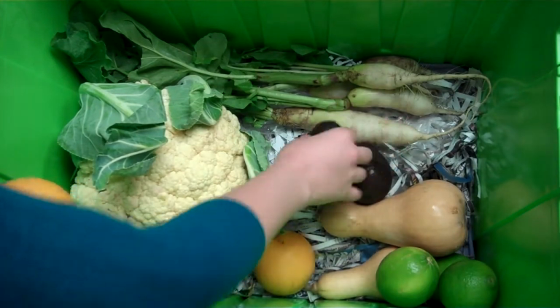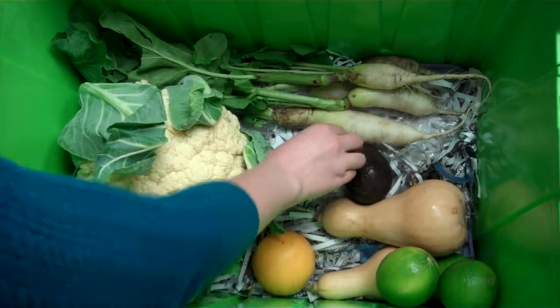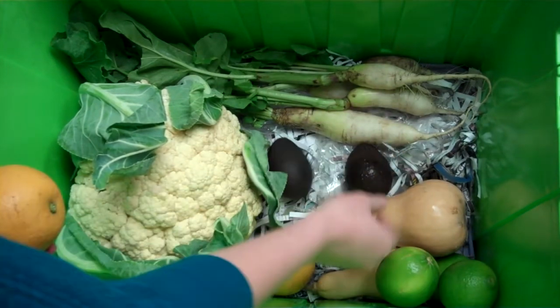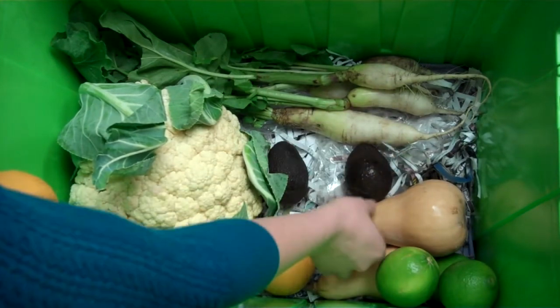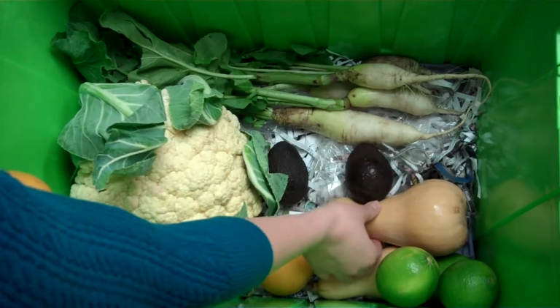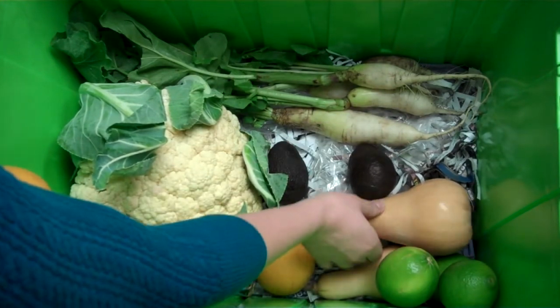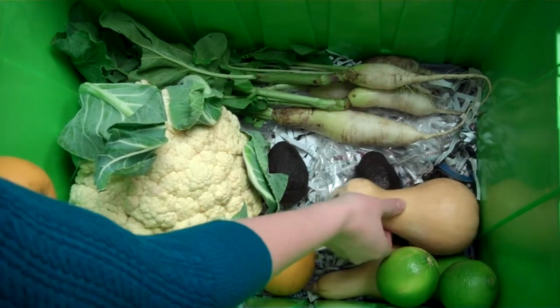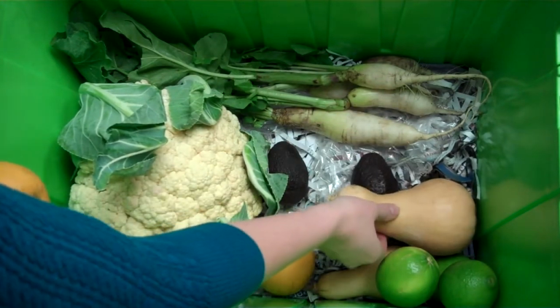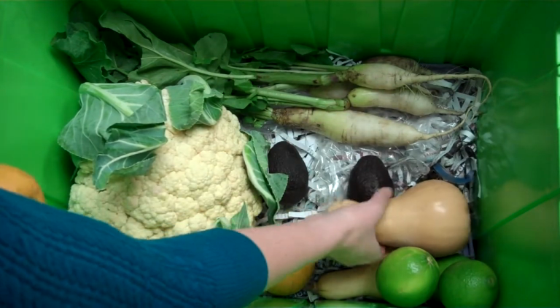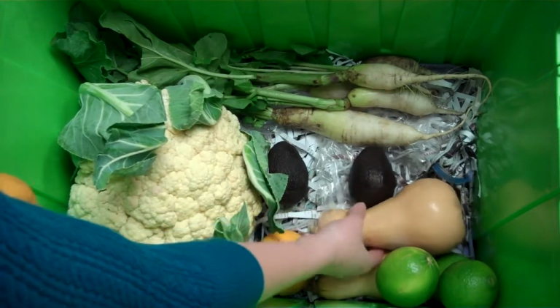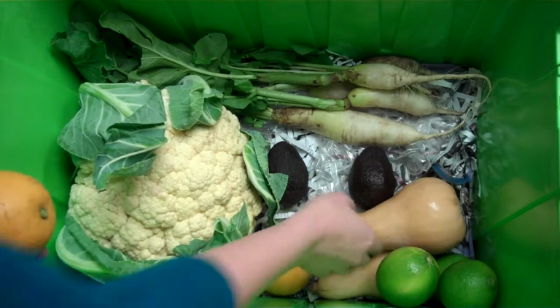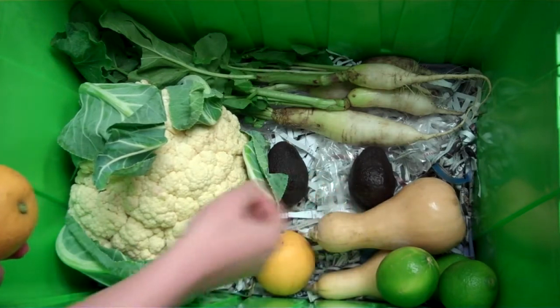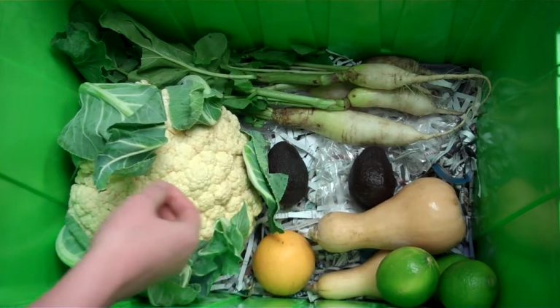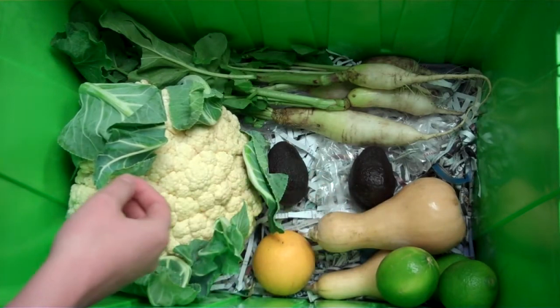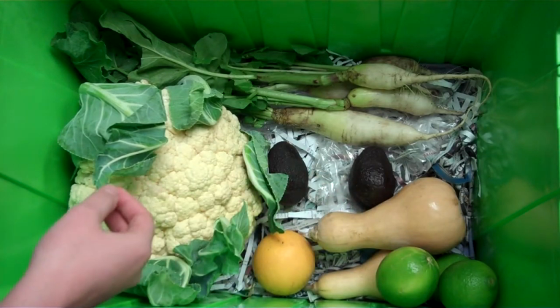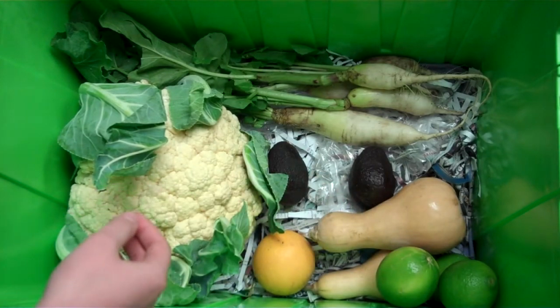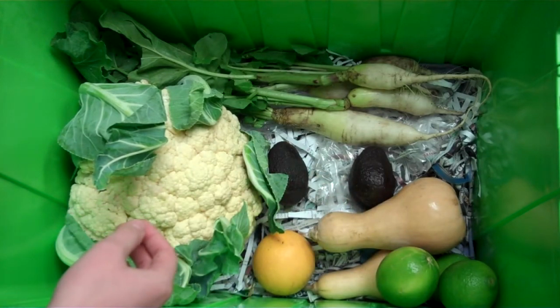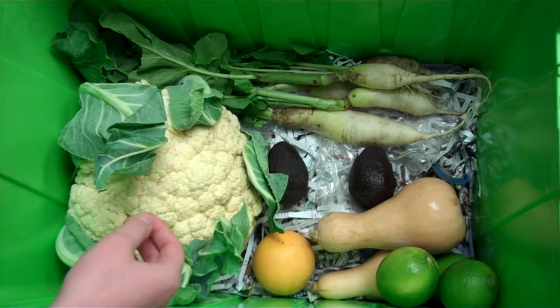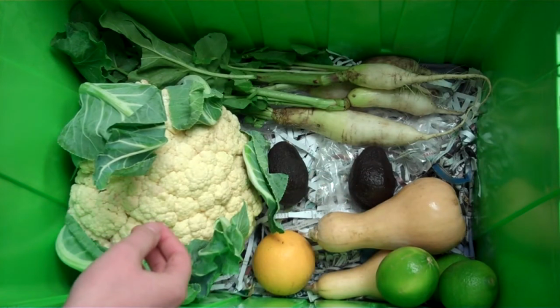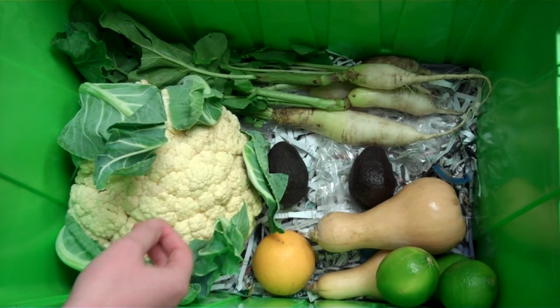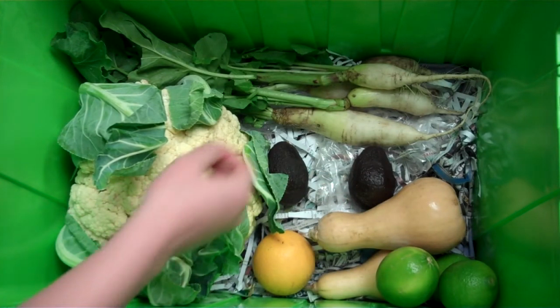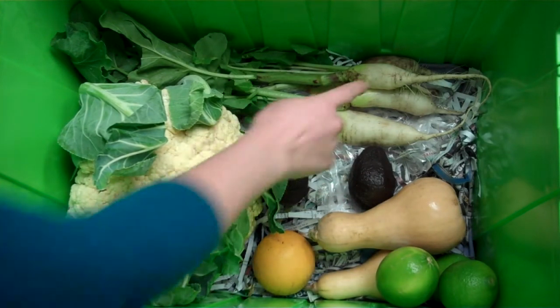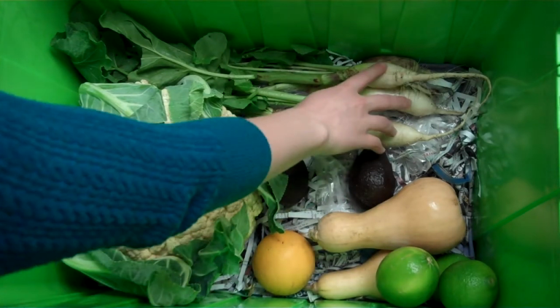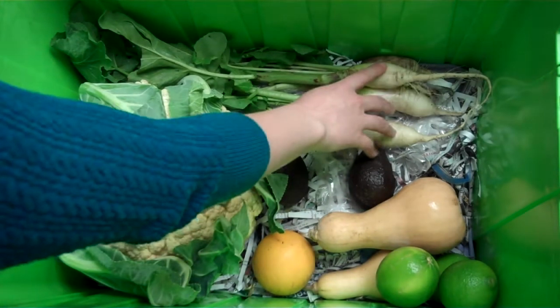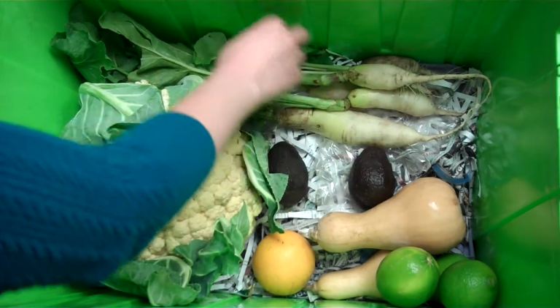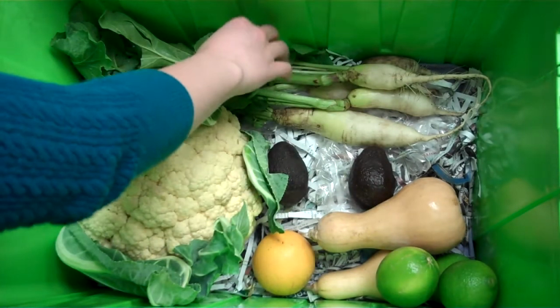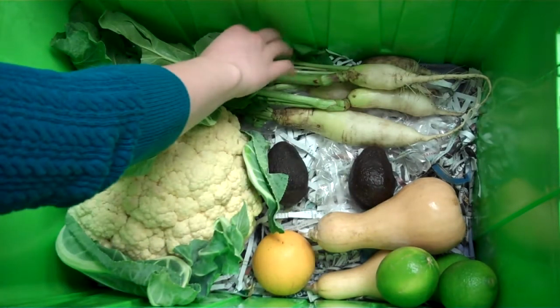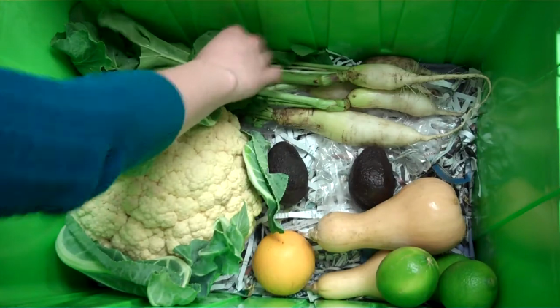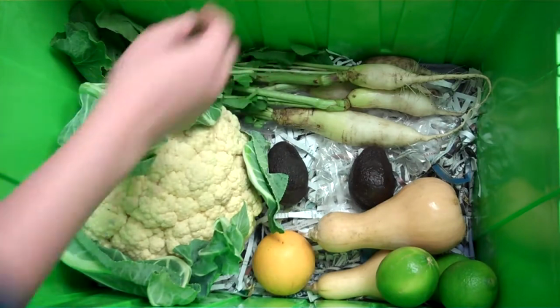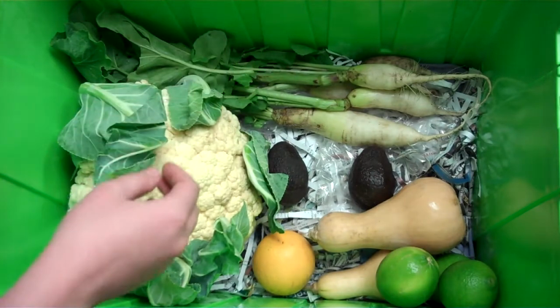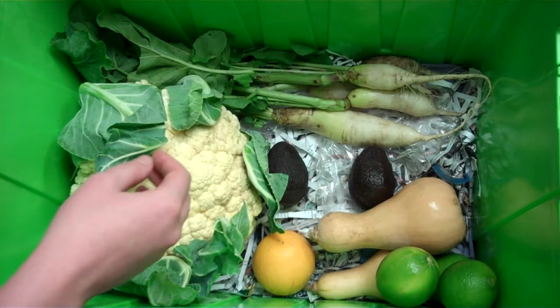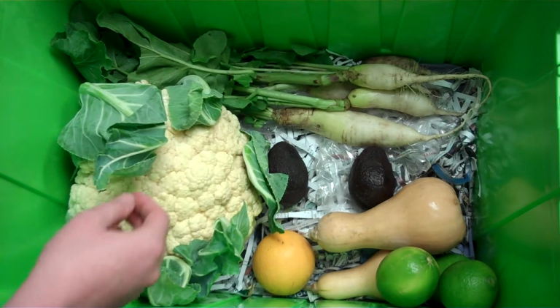From Gunderman Acres we've got two little butternut squash in there for you, and also we have some daikon coming from my father's farm. Don't forget to cook up these greens — they taste delicious.